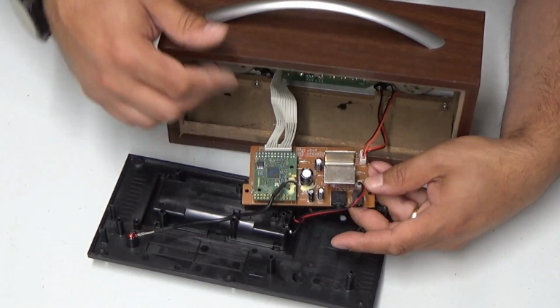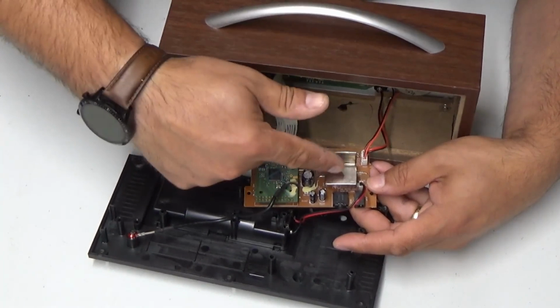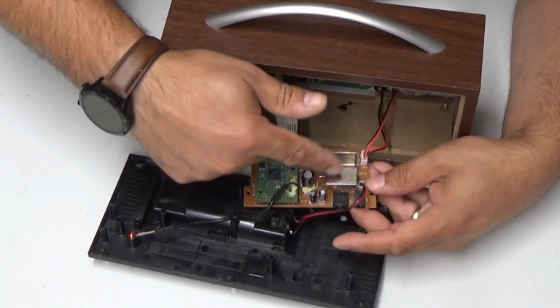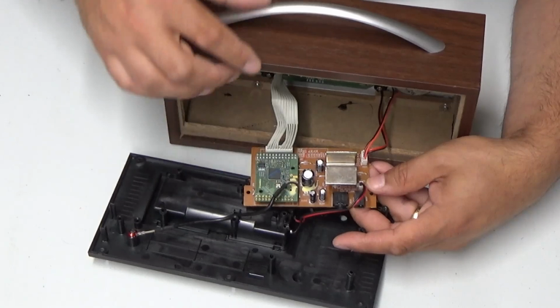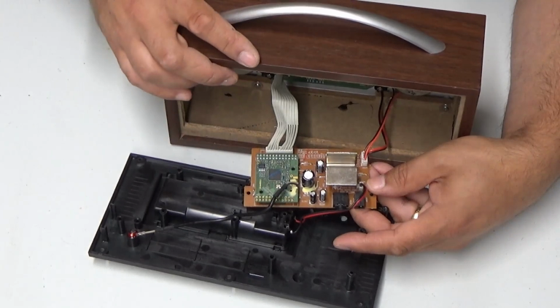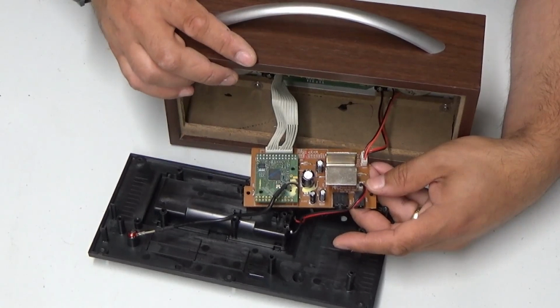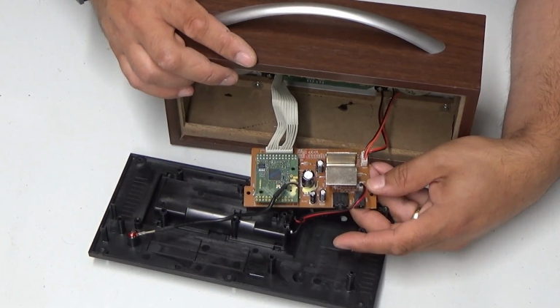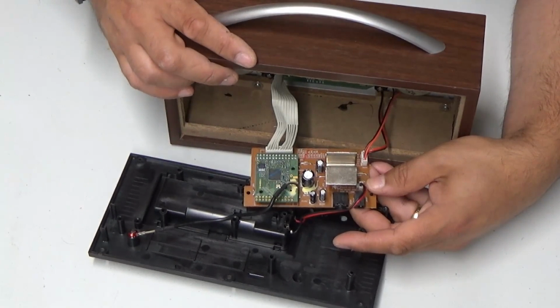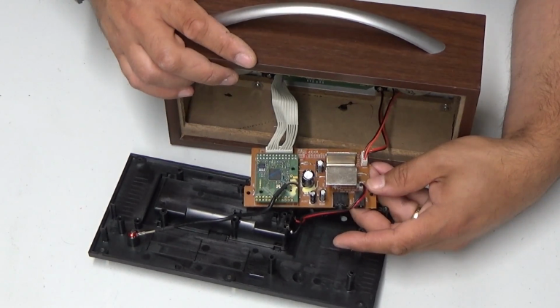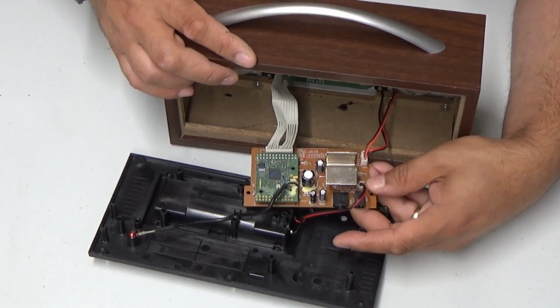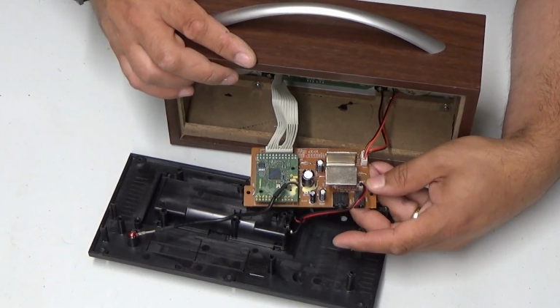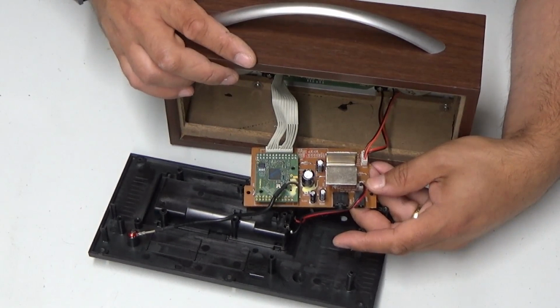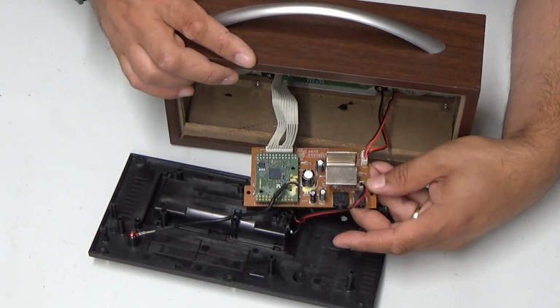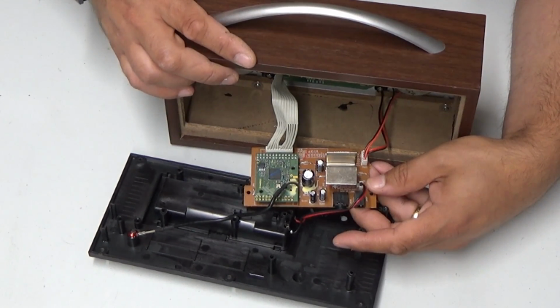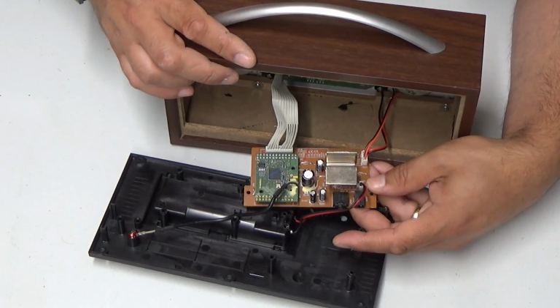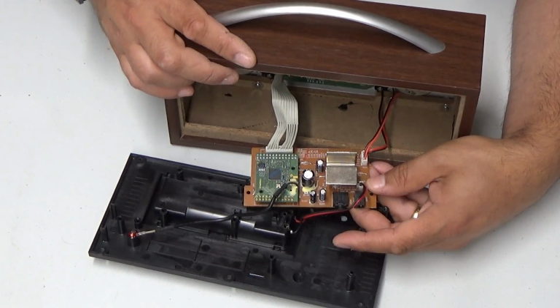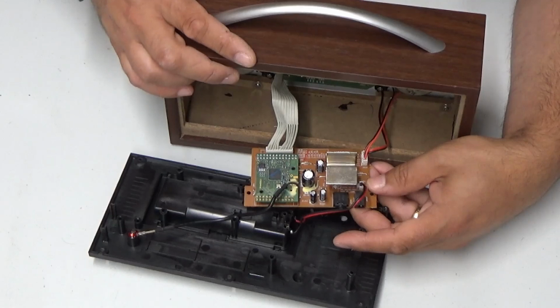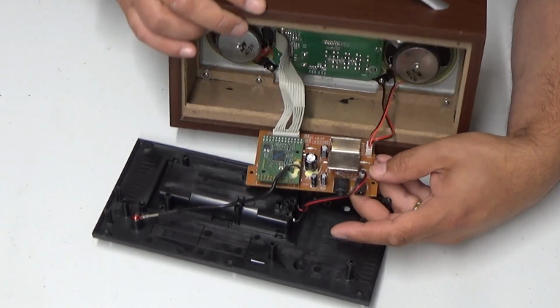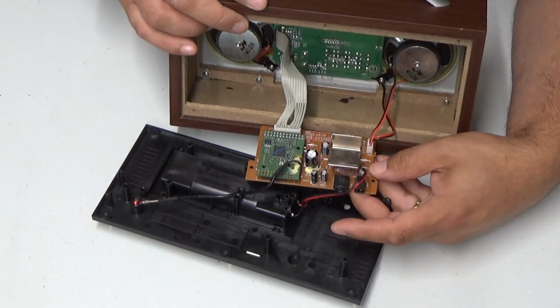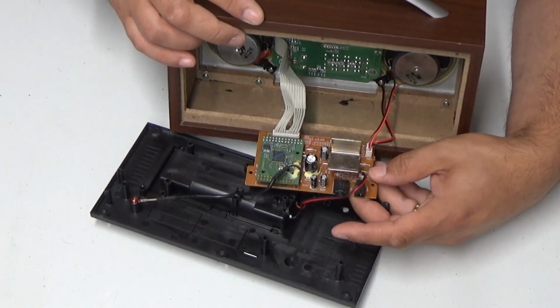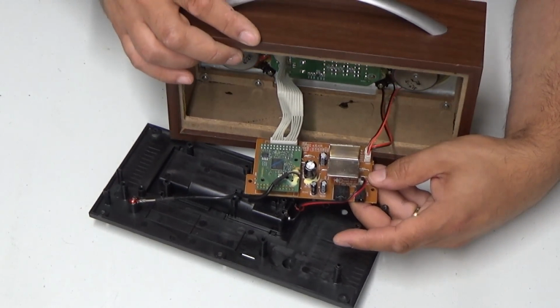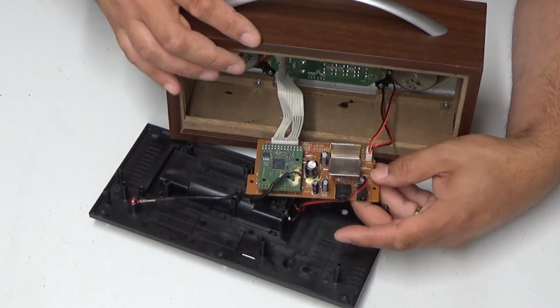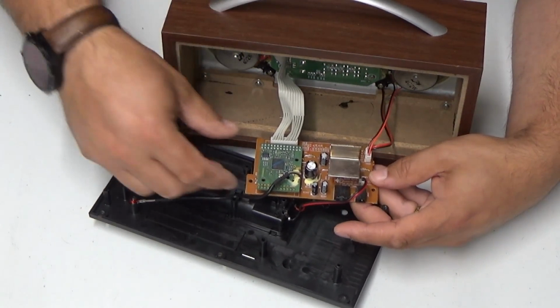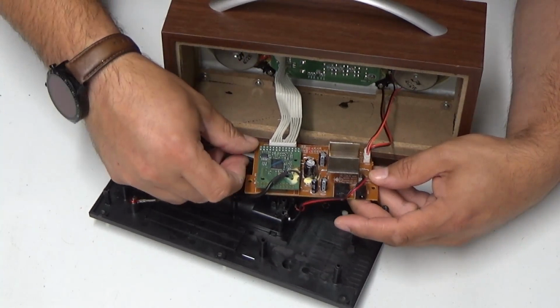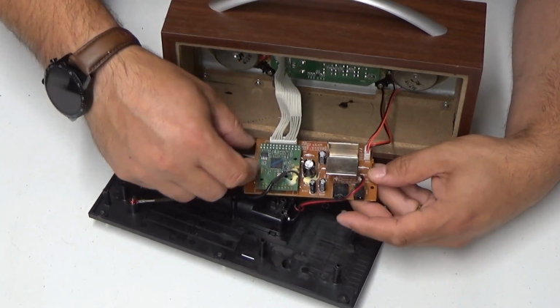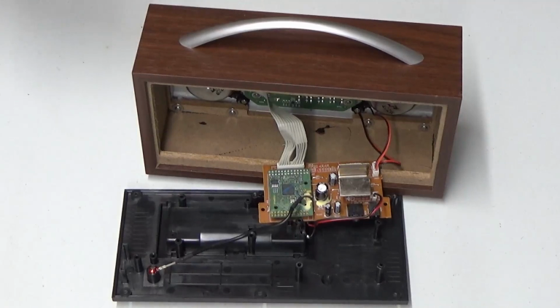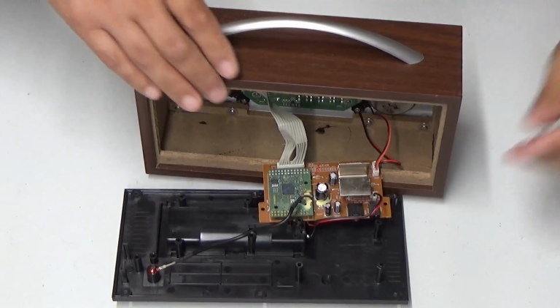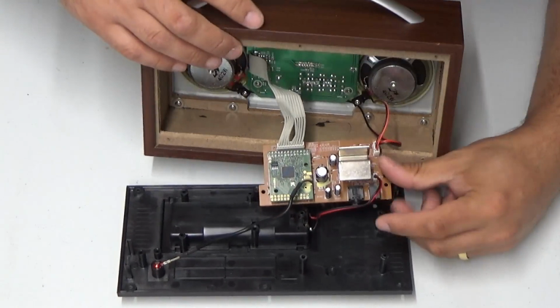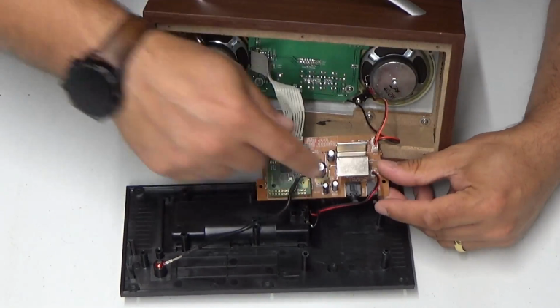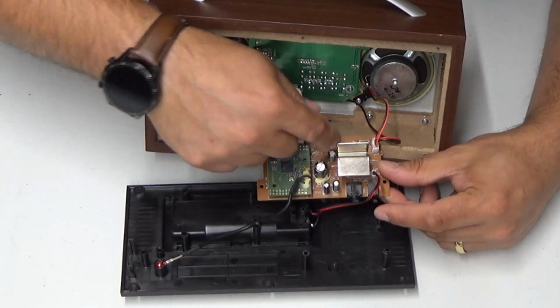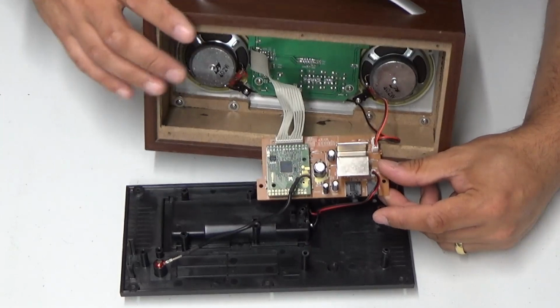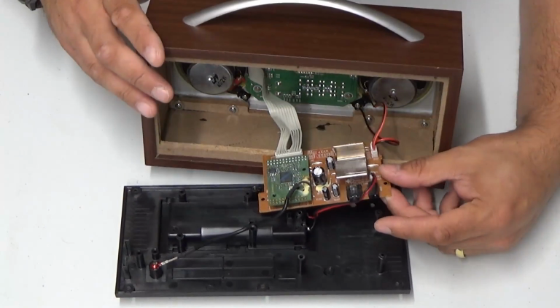So anyway, when you turn it on, it quite literally goes... like that. Sounds like a Harley-Davidson driving by. Let's get in here and replace these capacitors.